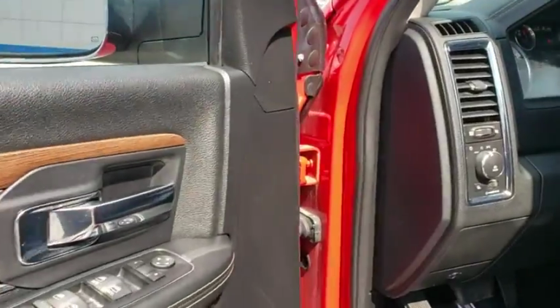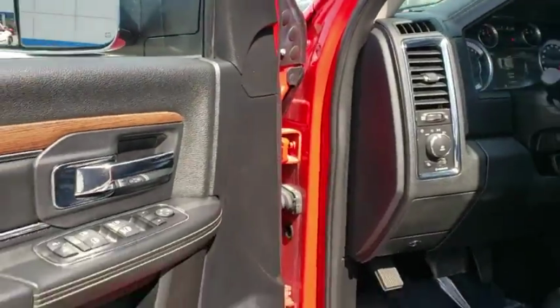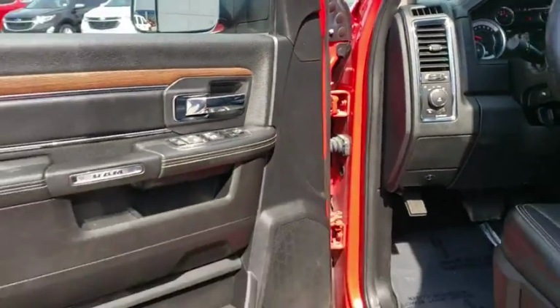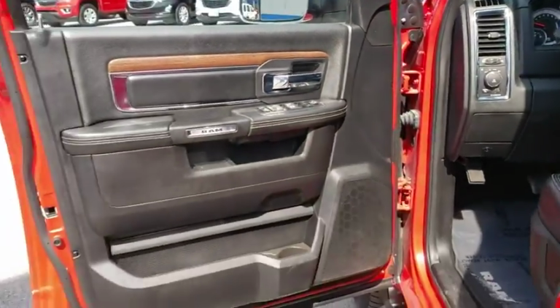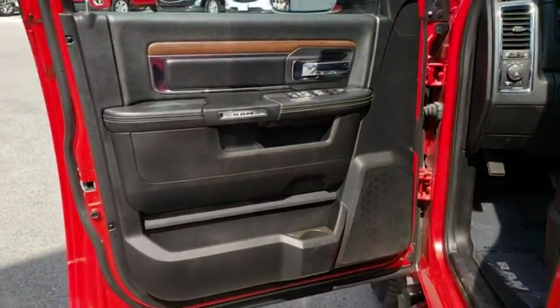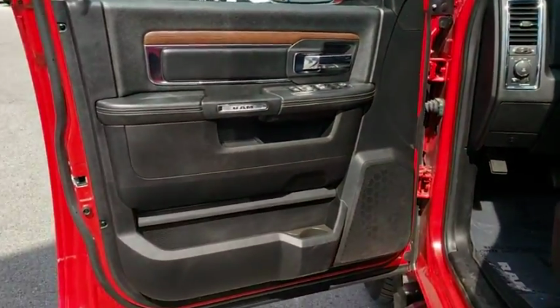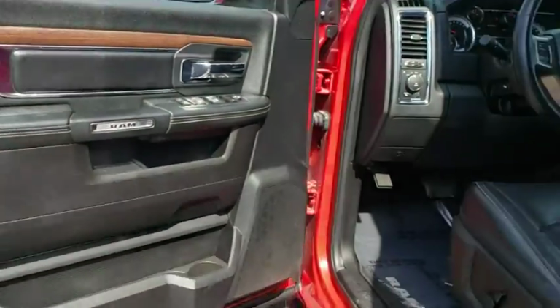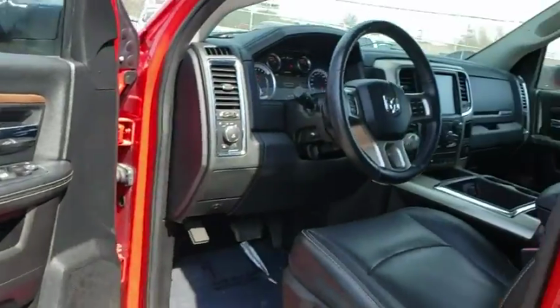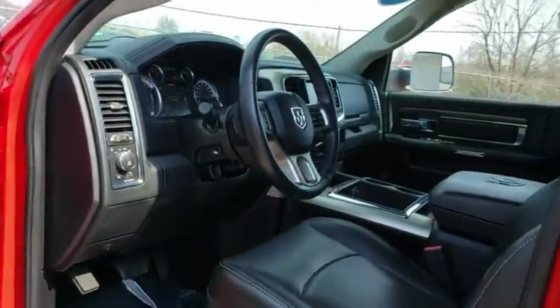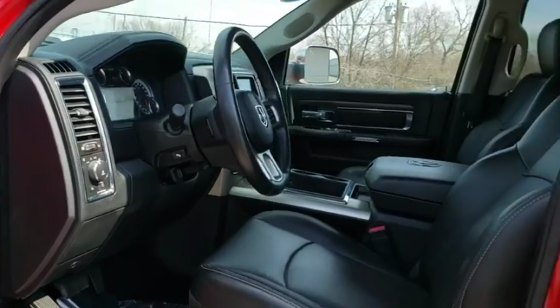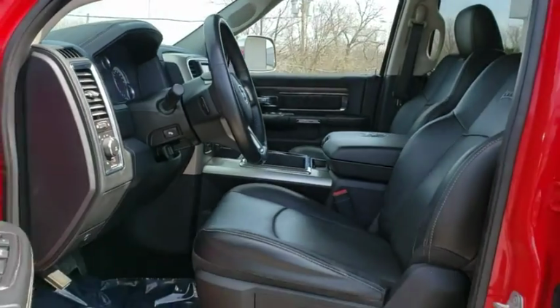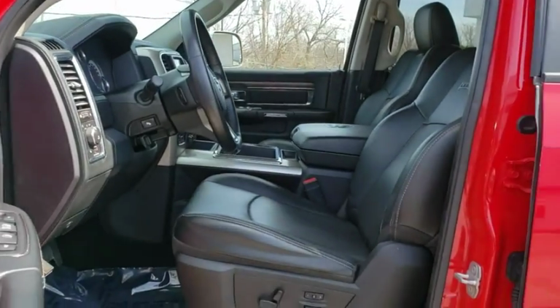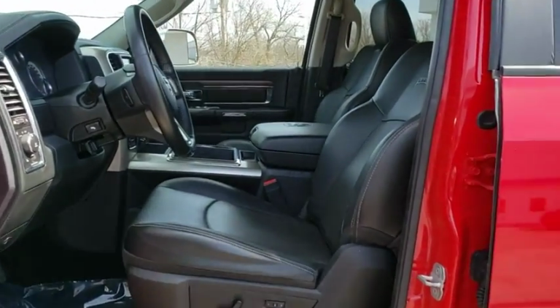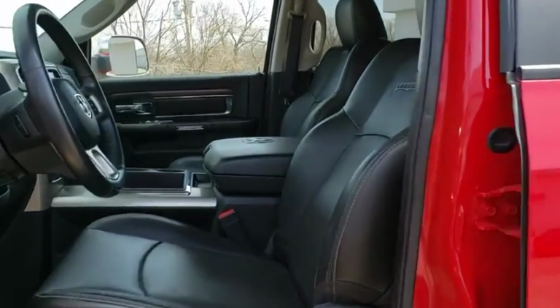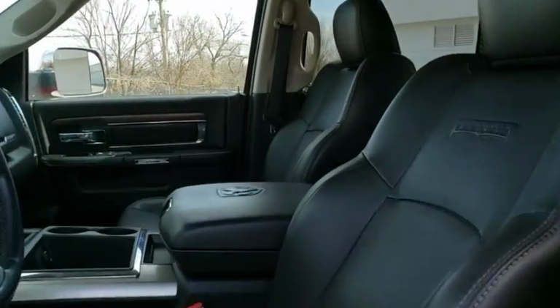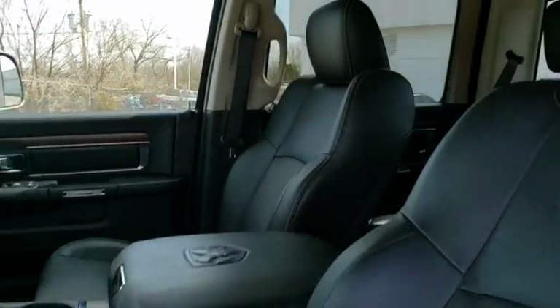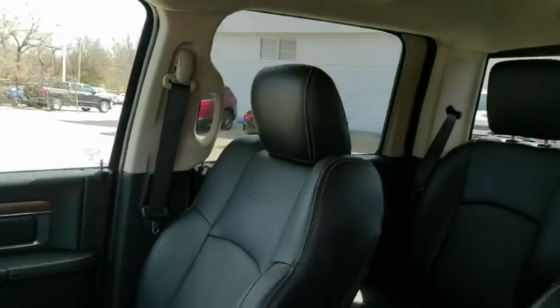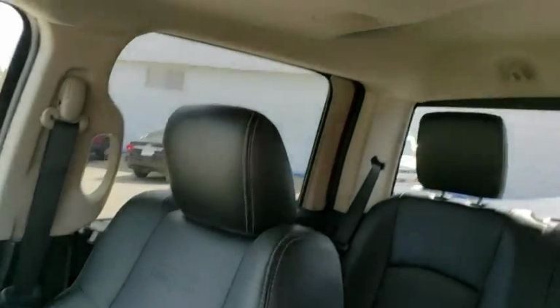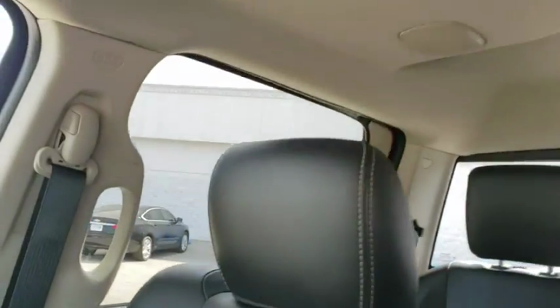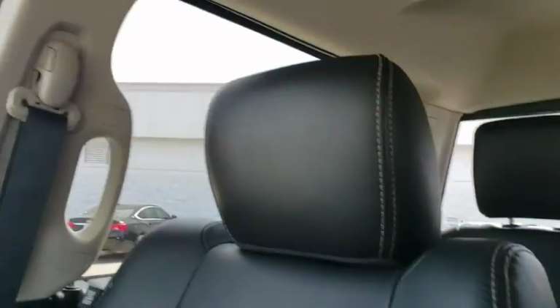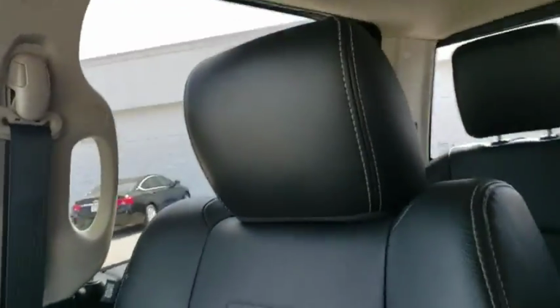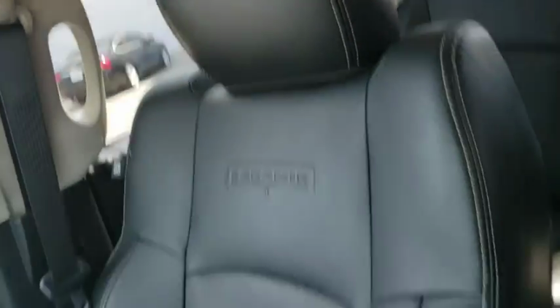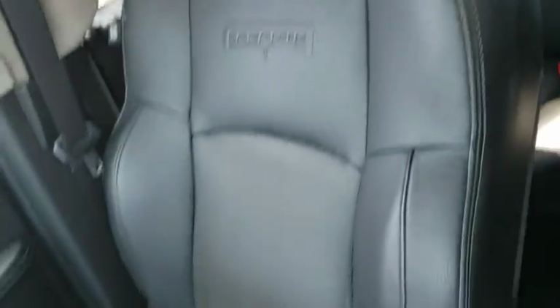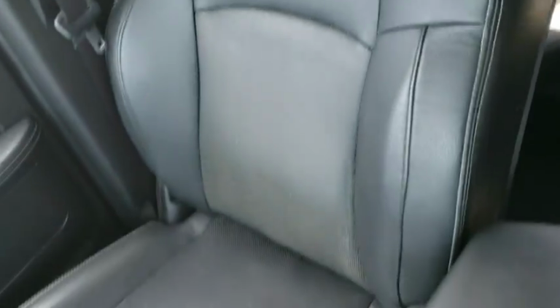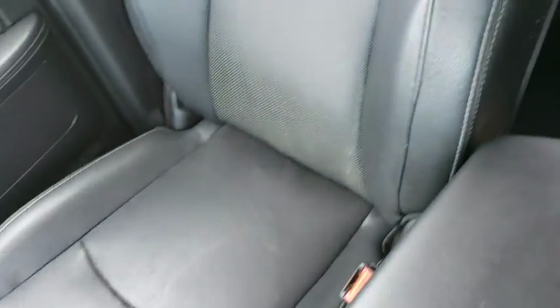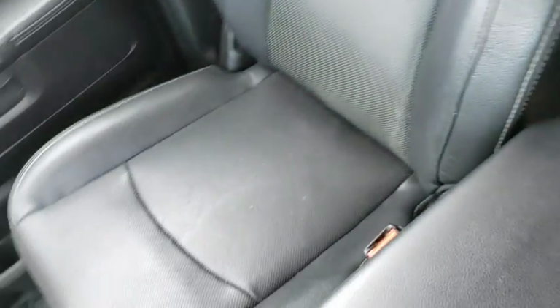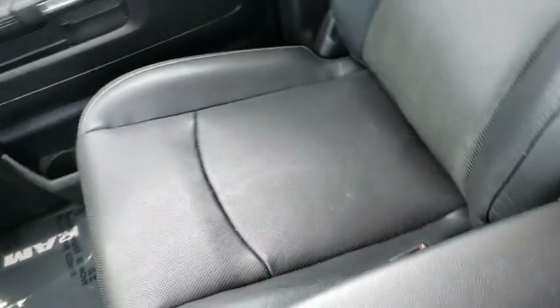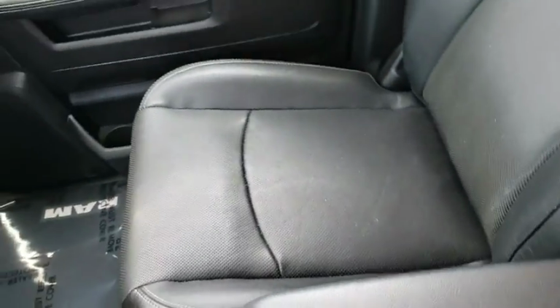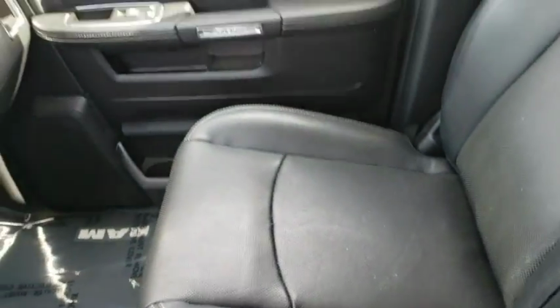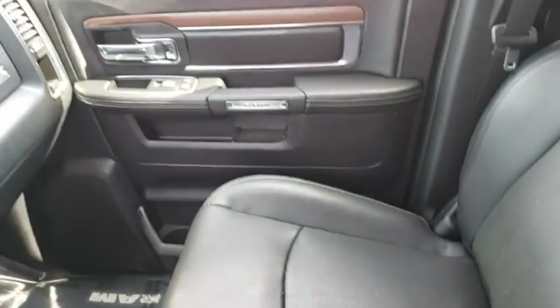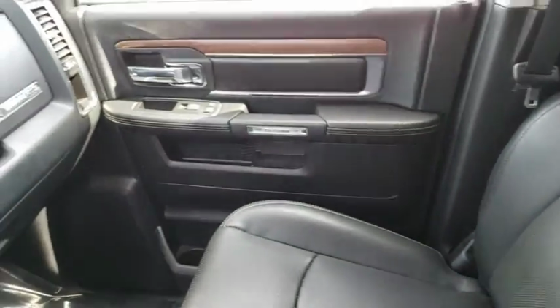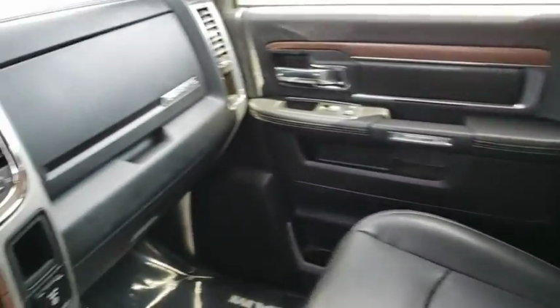If affordable style and reliability are what you're looking for, this vehicle couldn't be more perfect. Drive it today. The Ram 1500.